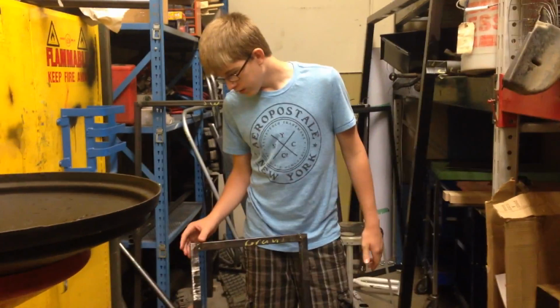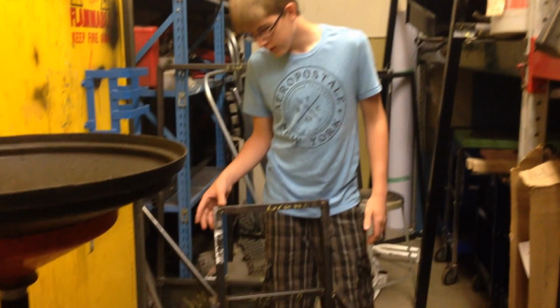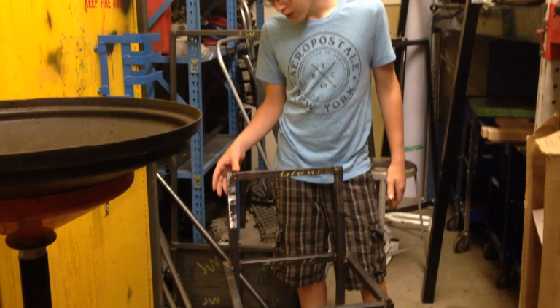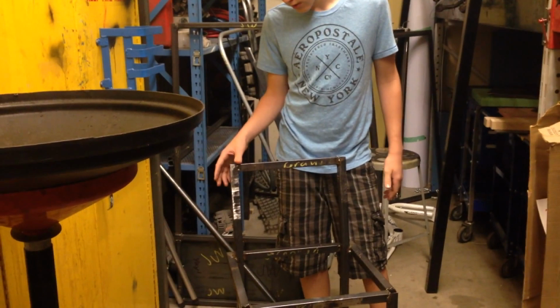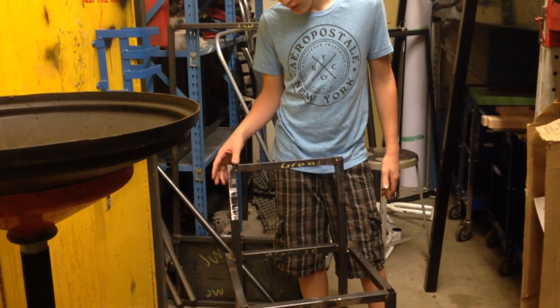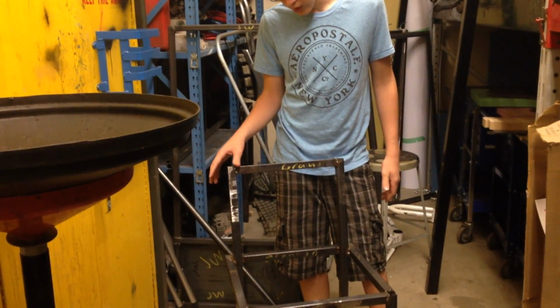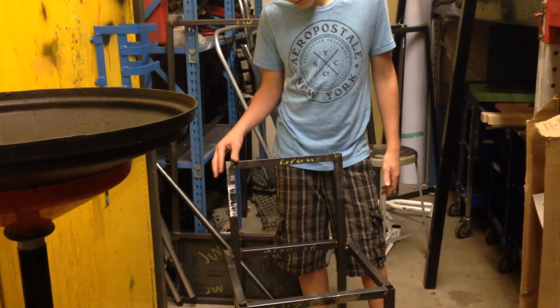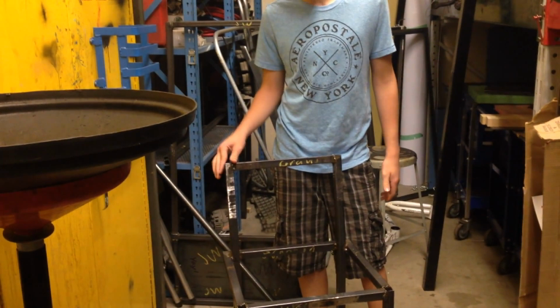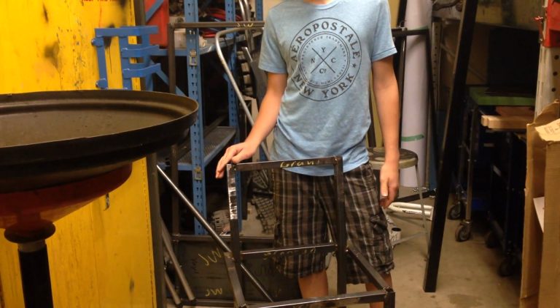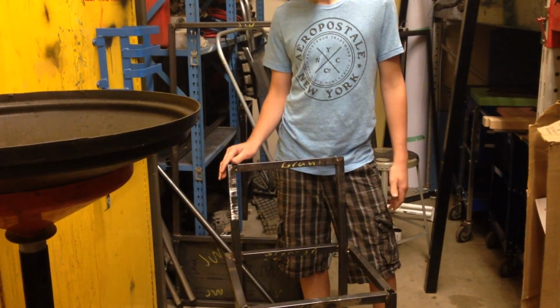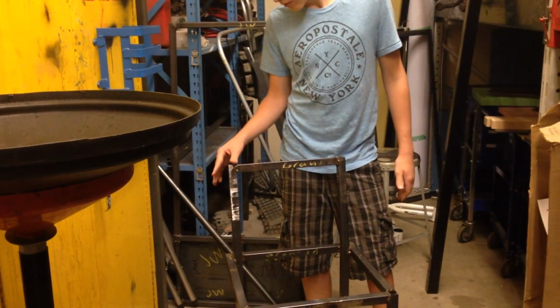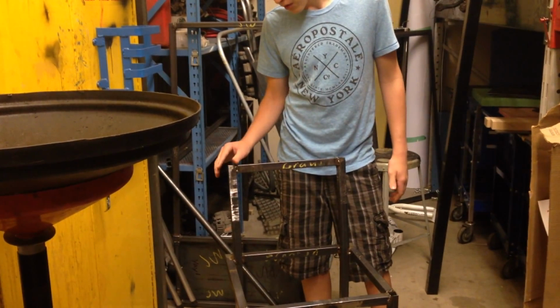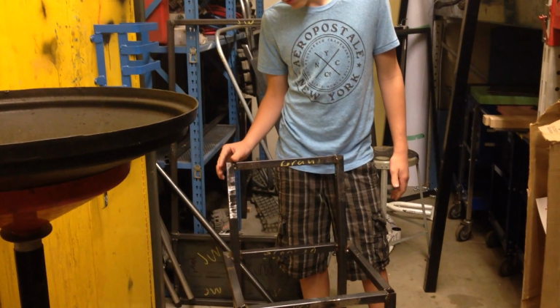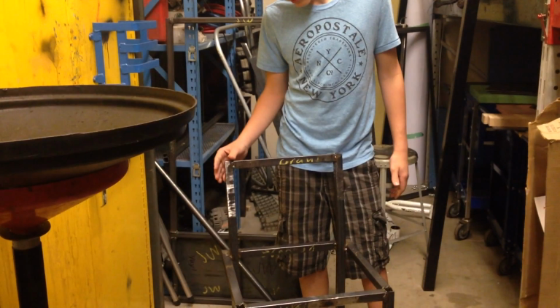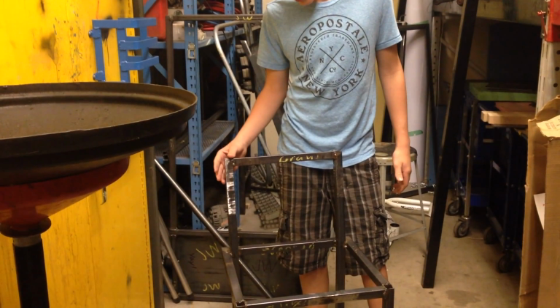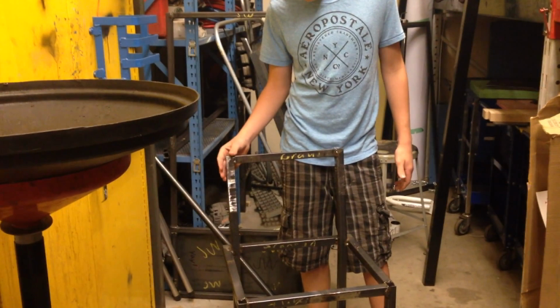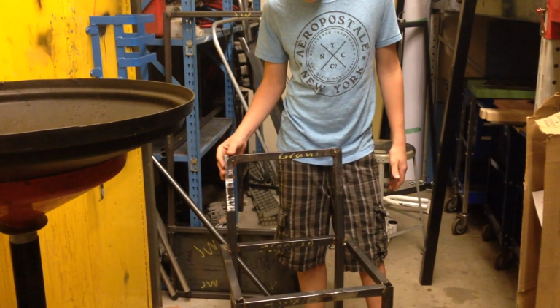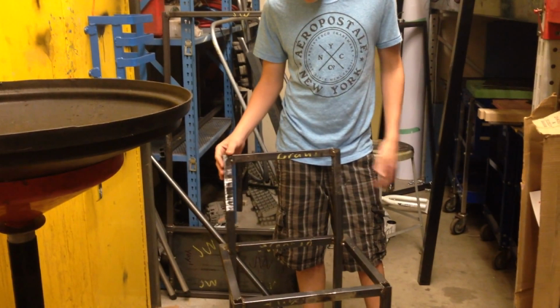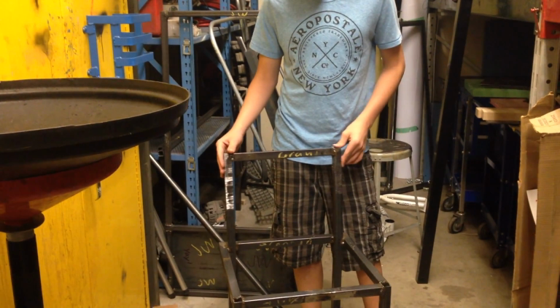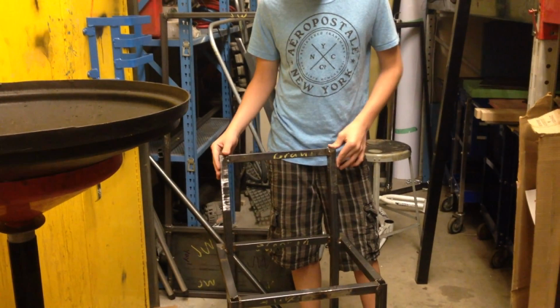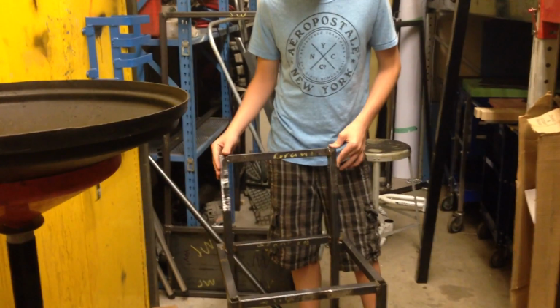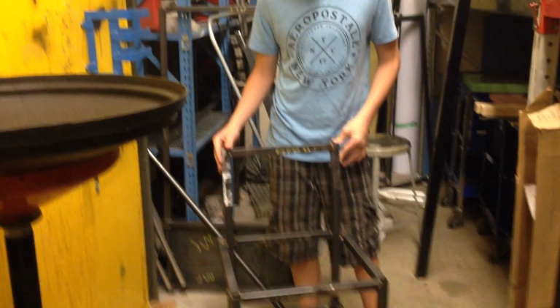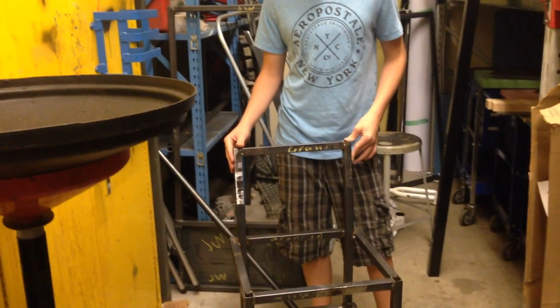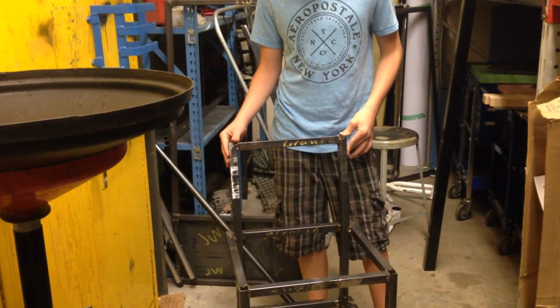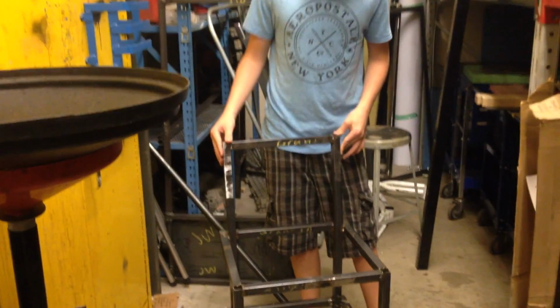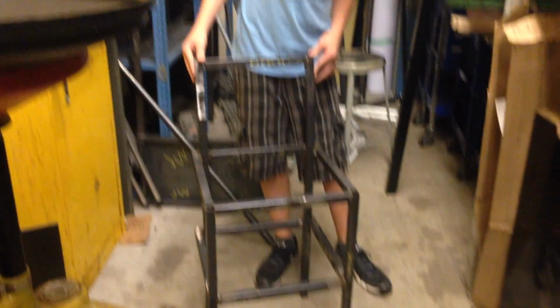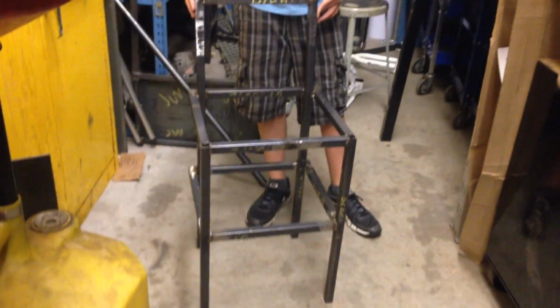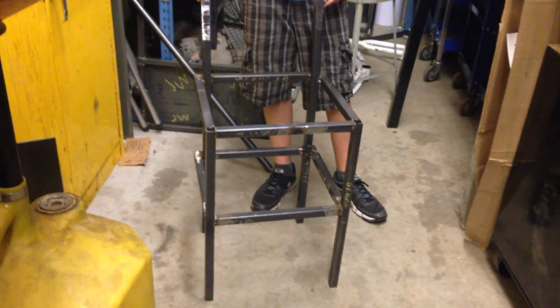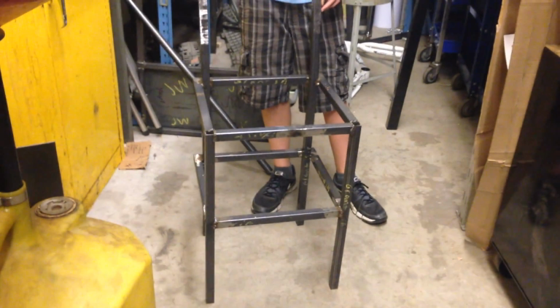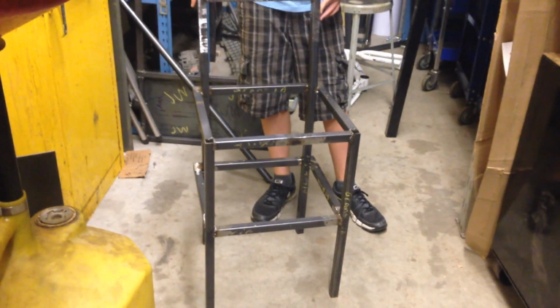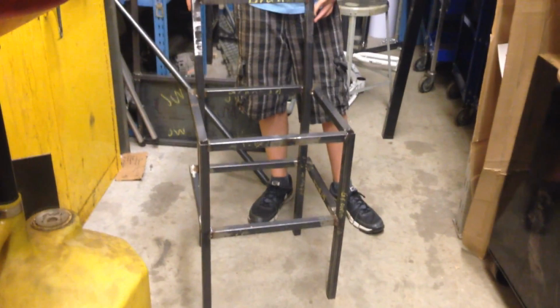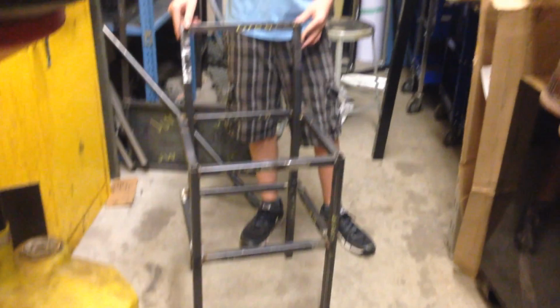Another thing I'd like to point out is my welds — they're not consistent. Some of them are better than others, and as you can see it kind of wobbles here too. And that's pretty much it.